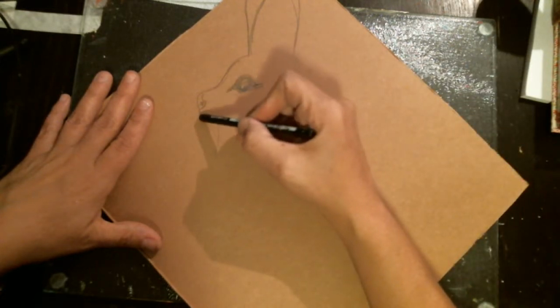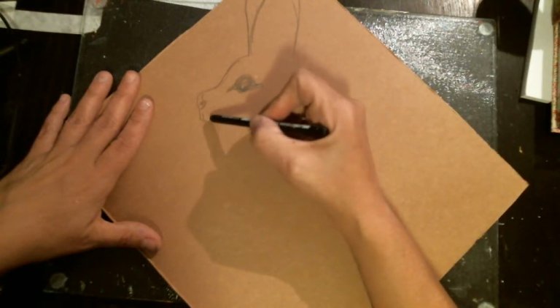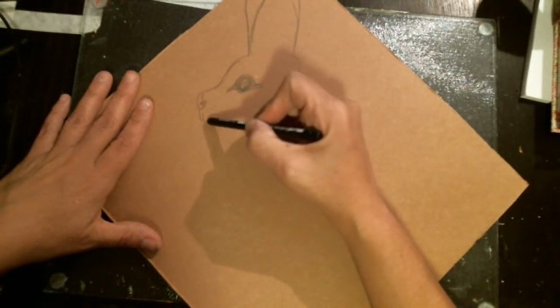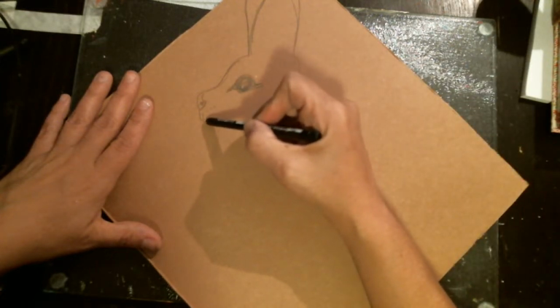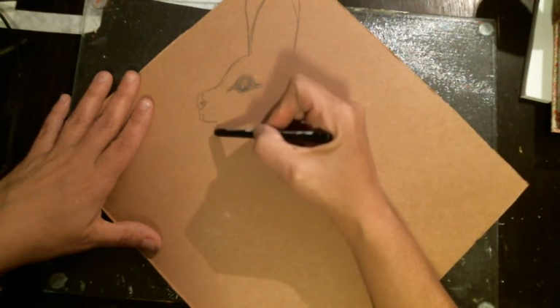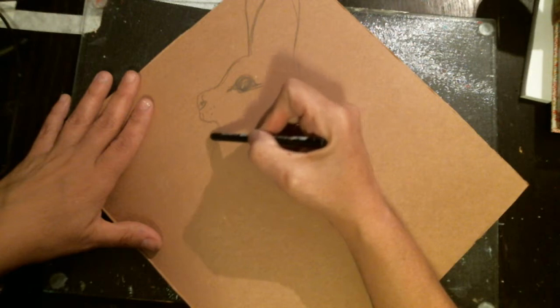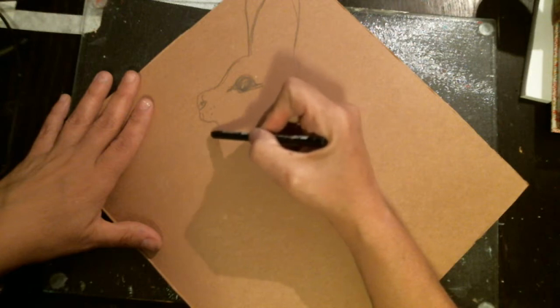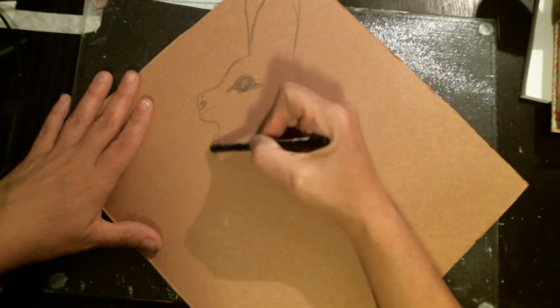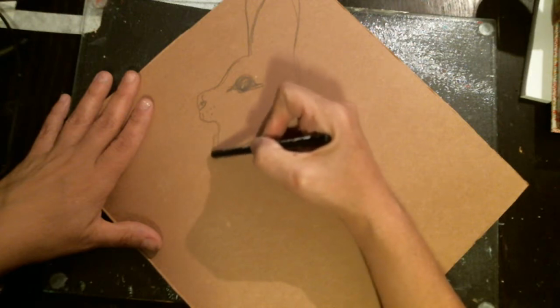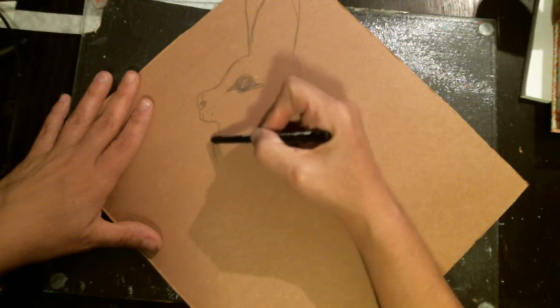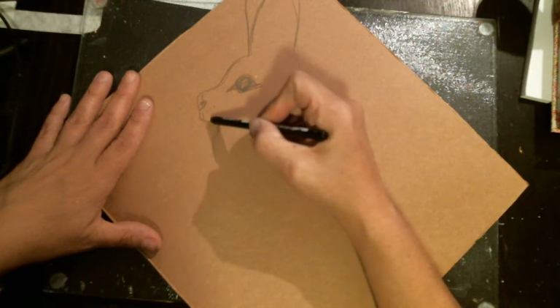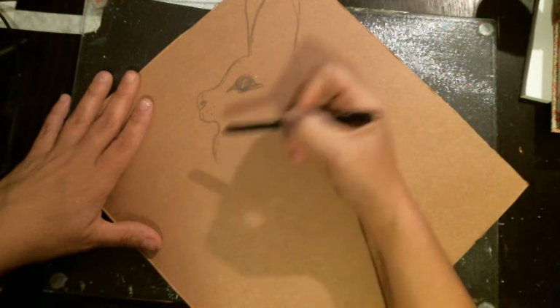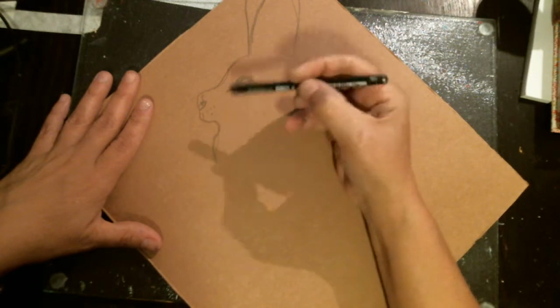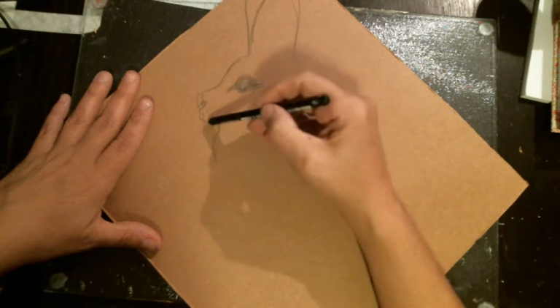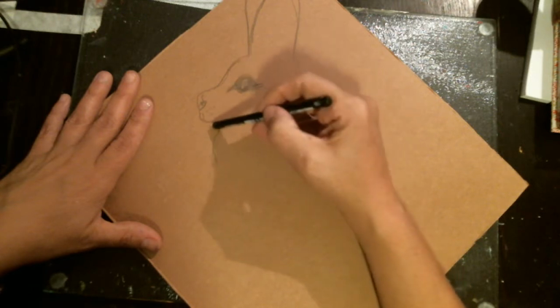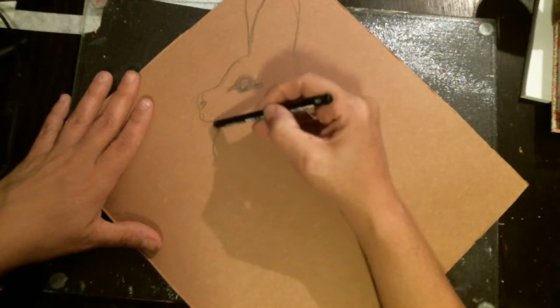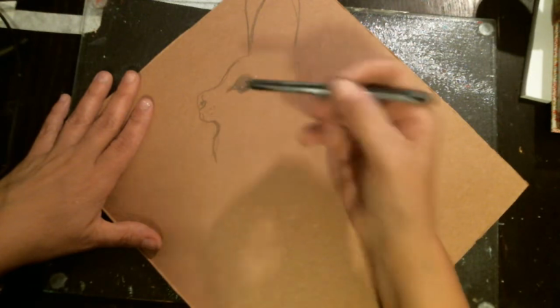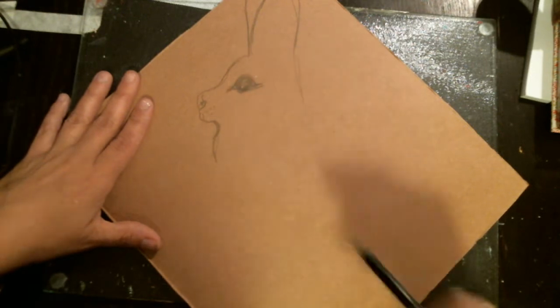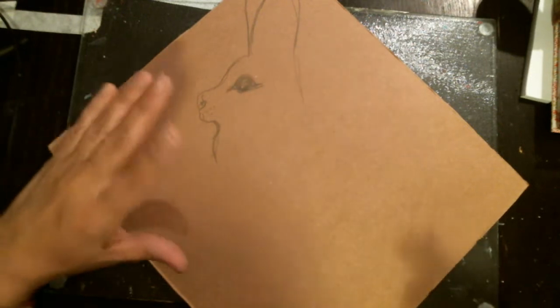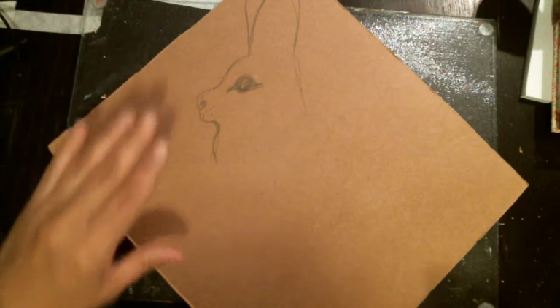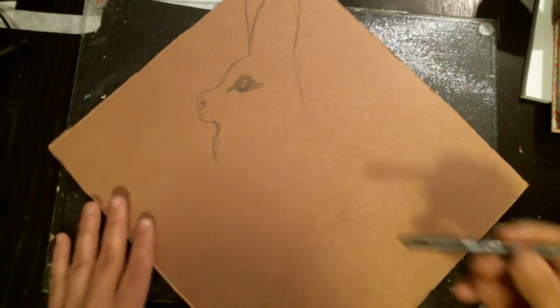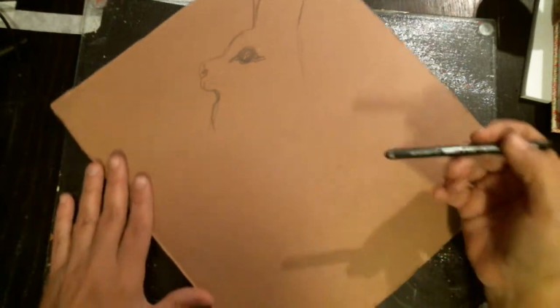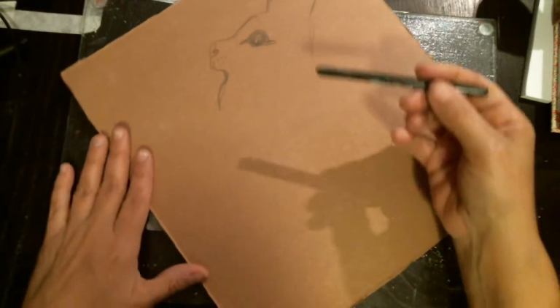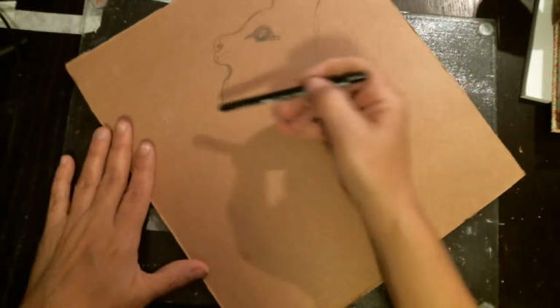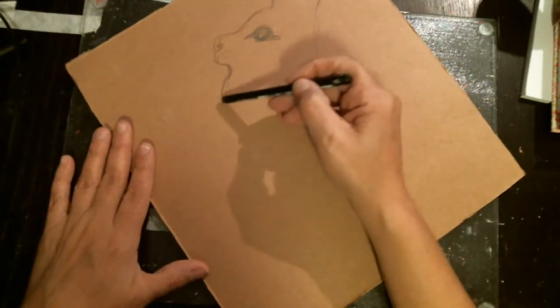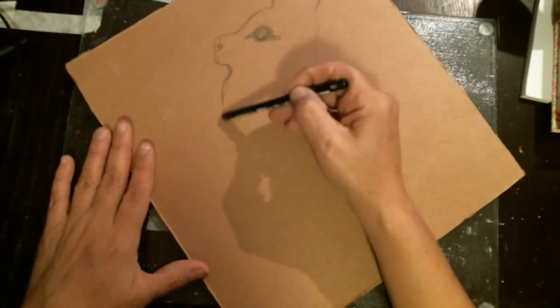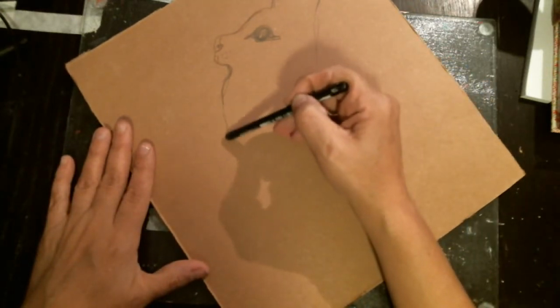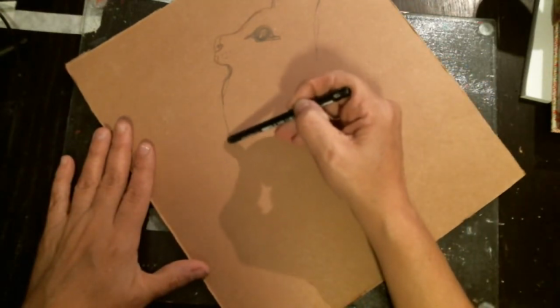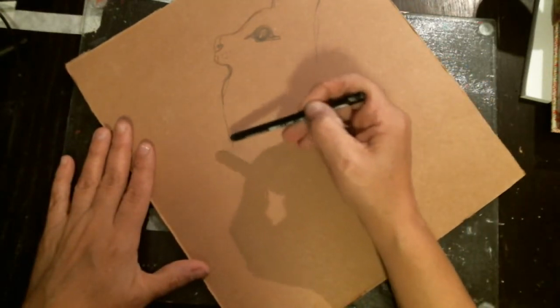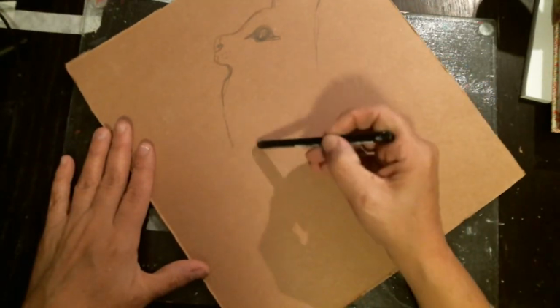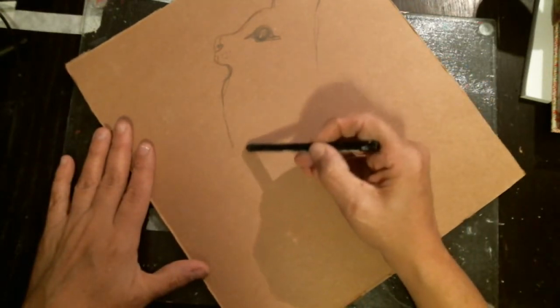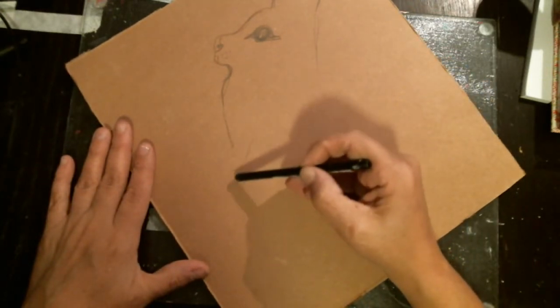One of my problems is I have too much going on. Whatever, I'll fix that up later. So what I'm going to do is have some bunny chest with little legs coming down.